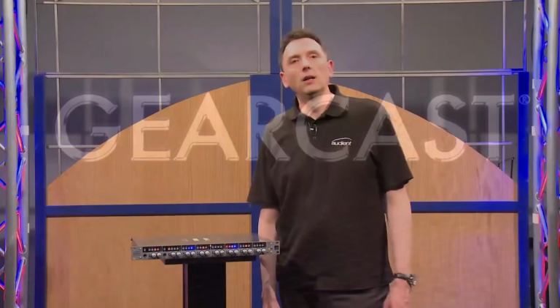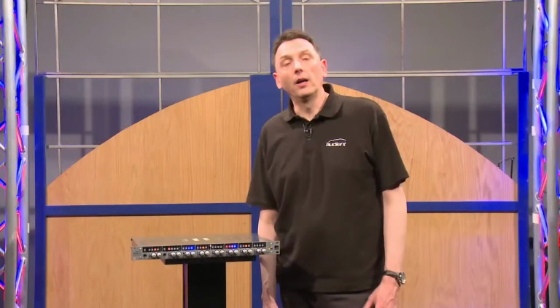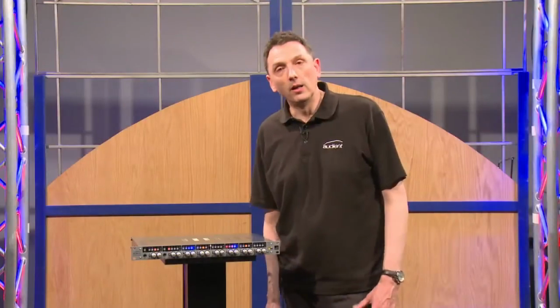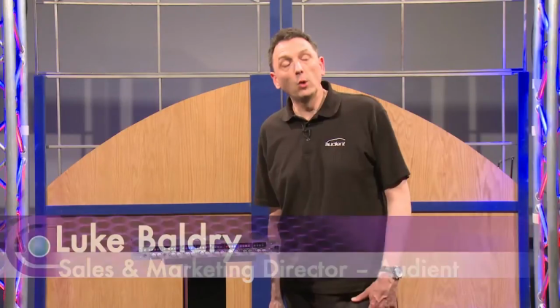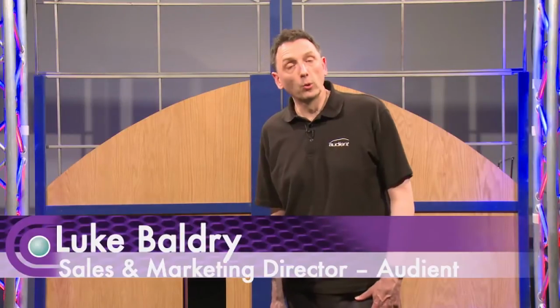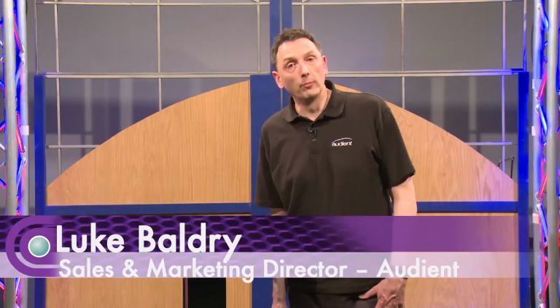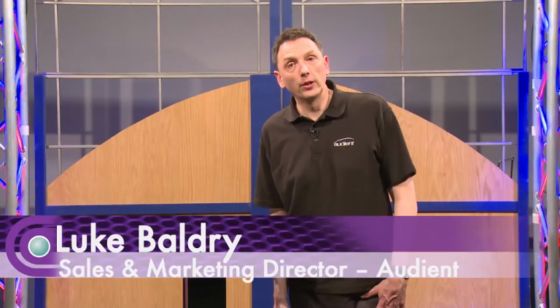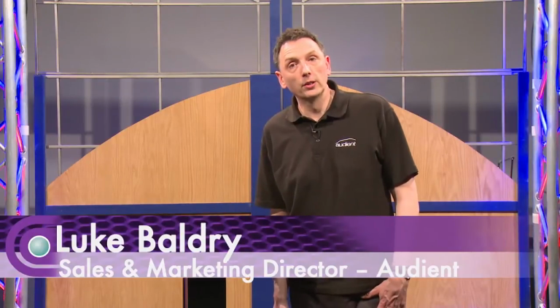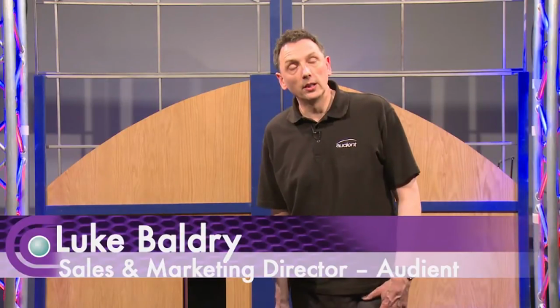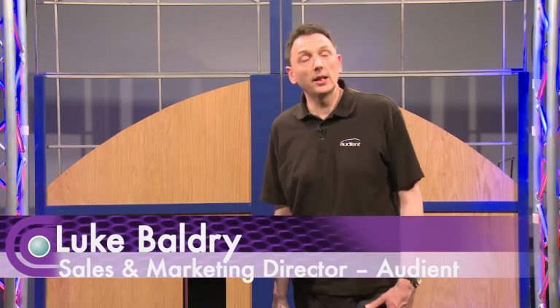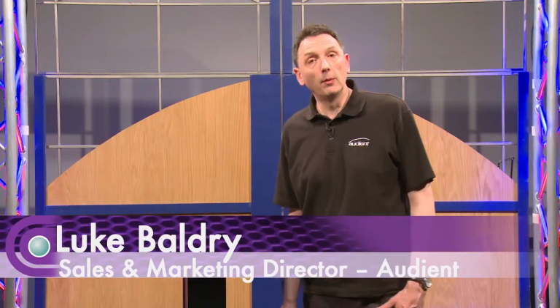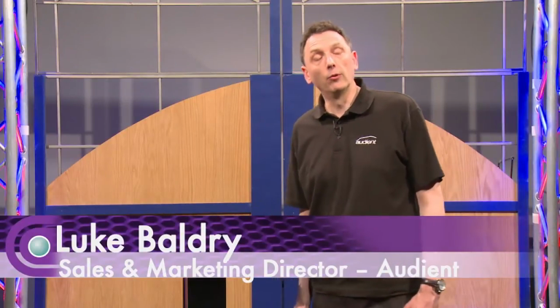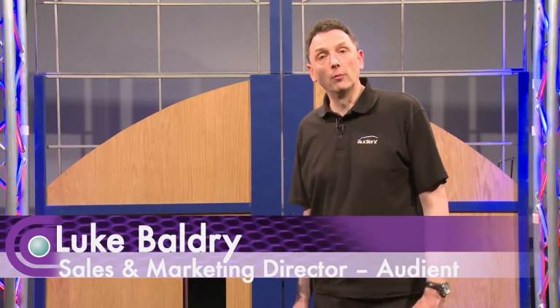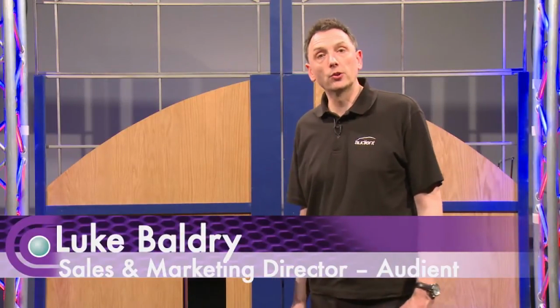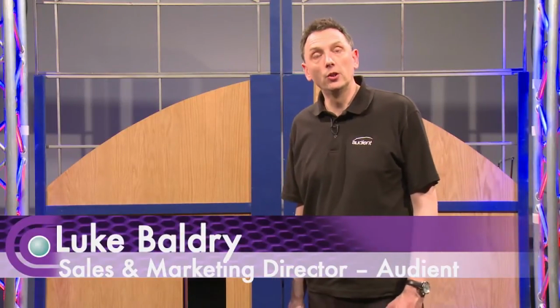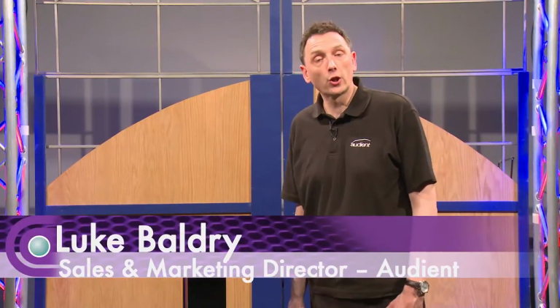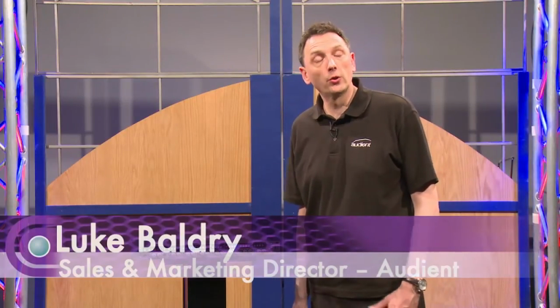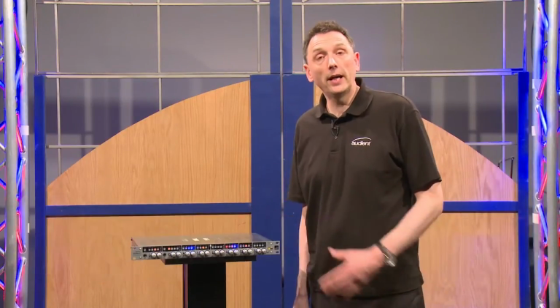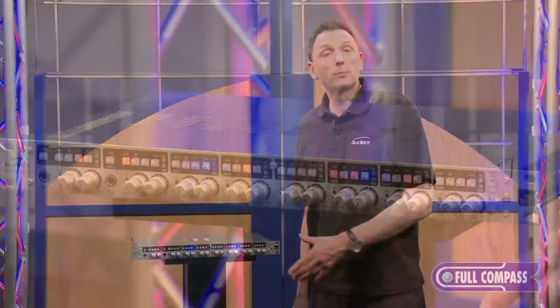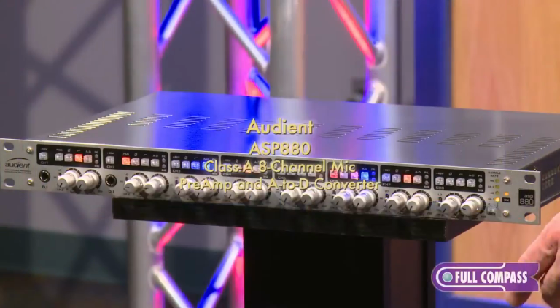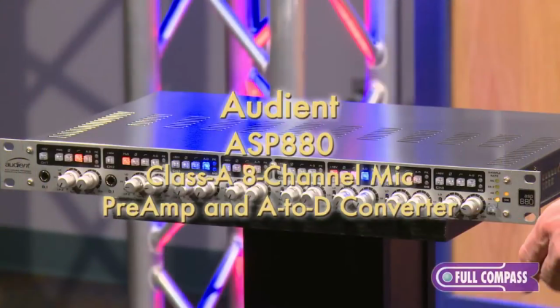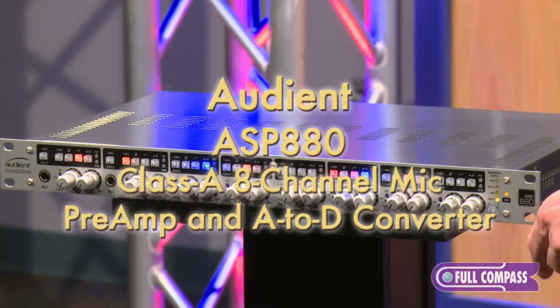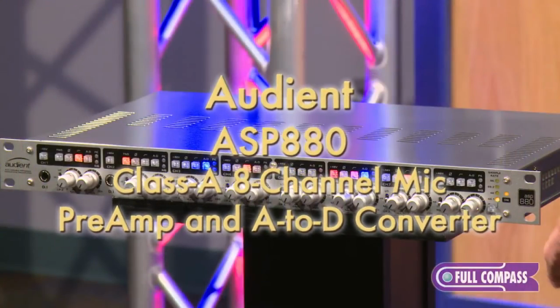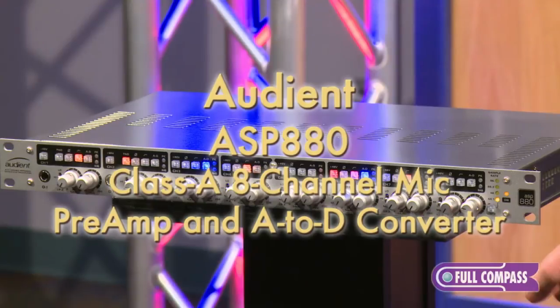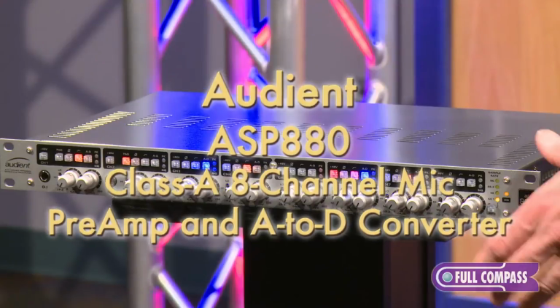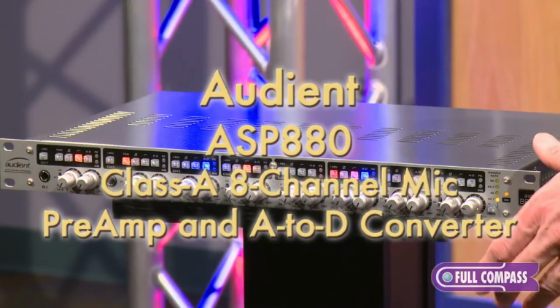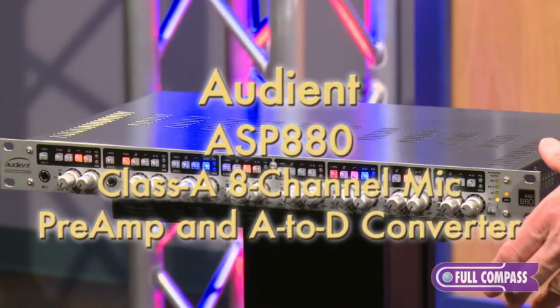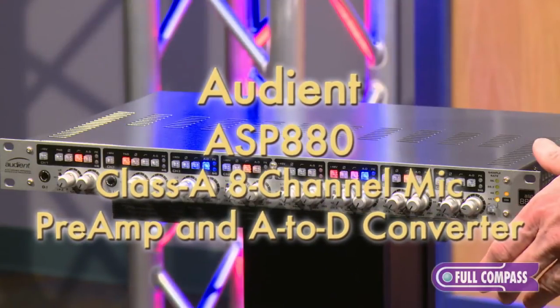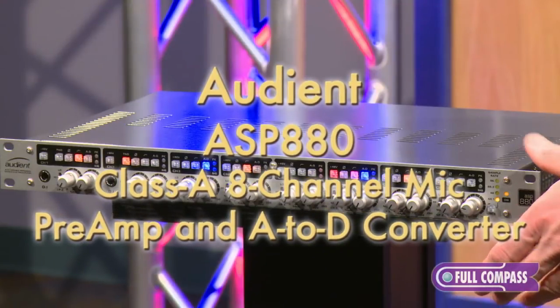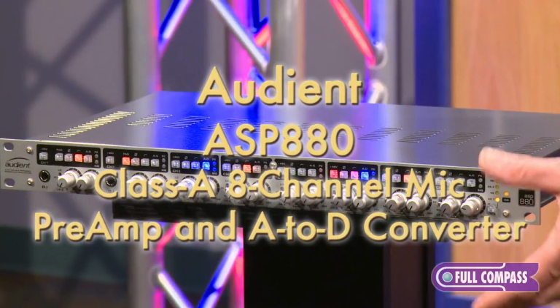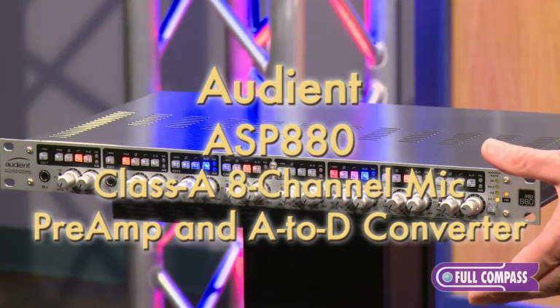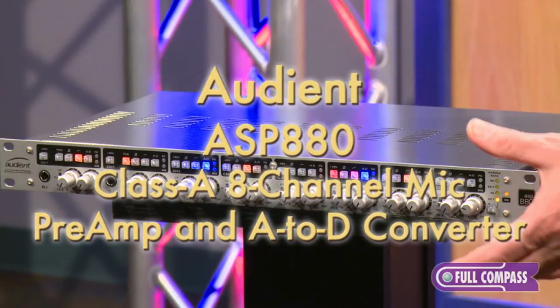Hi, I'm Luke Baldry from Audient, and today I'm at Full Compass to show you the ASP880 8-channel mic pre and A2D converter.